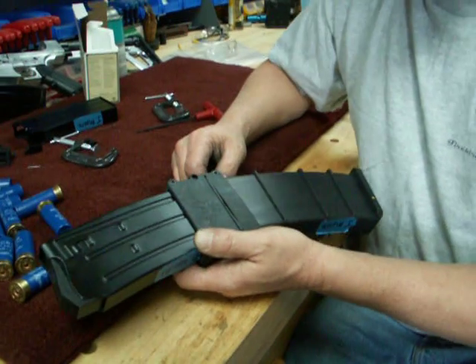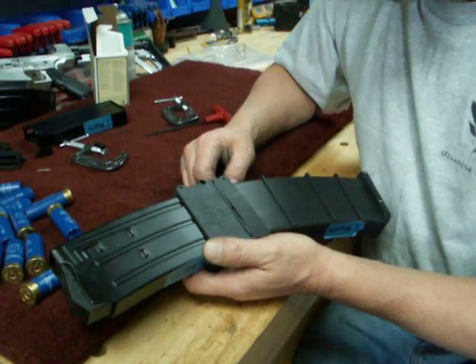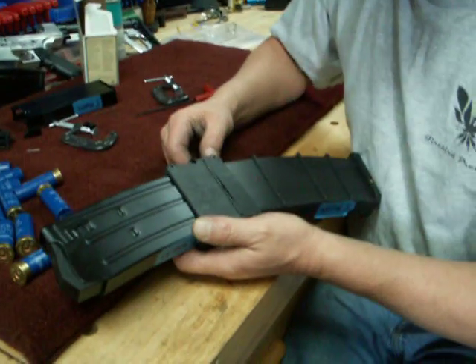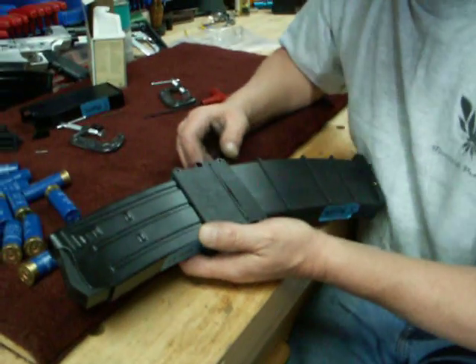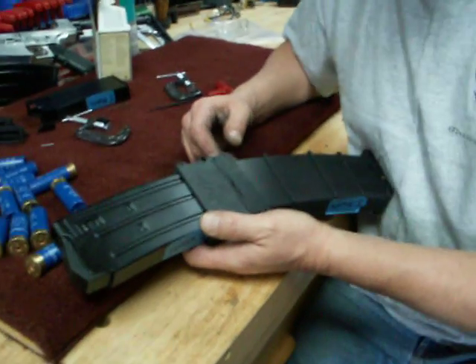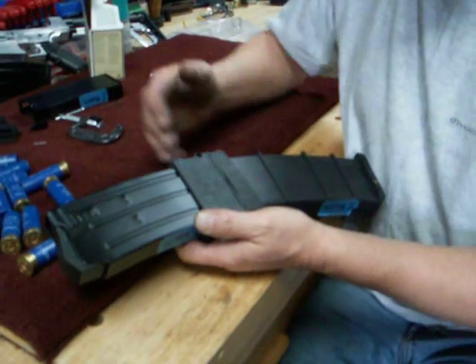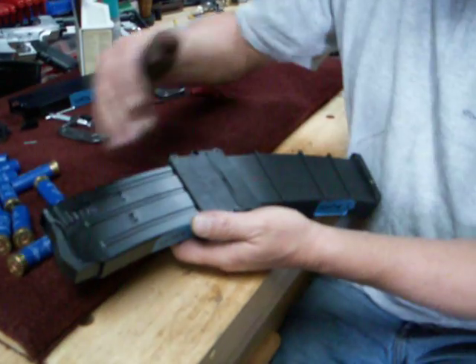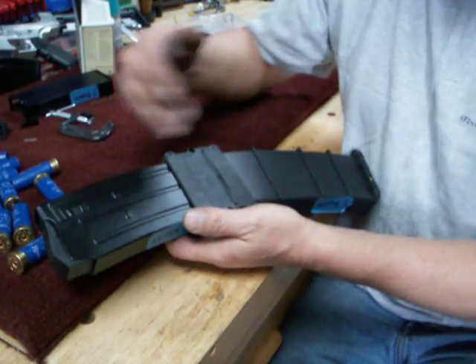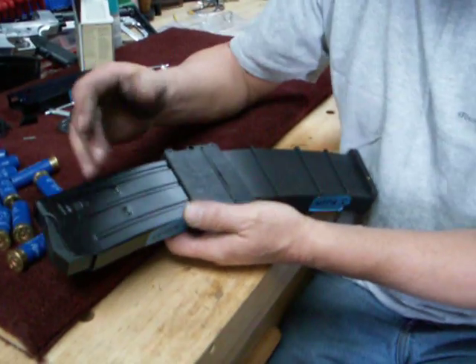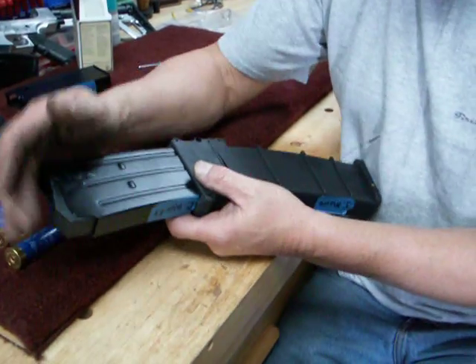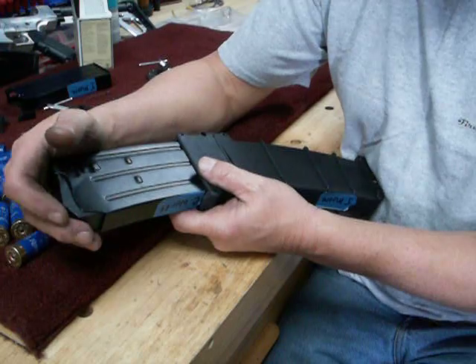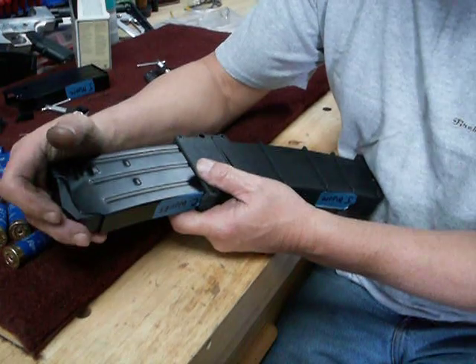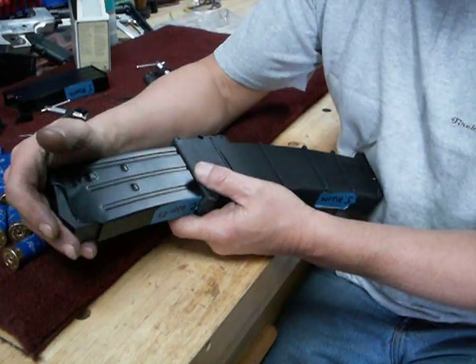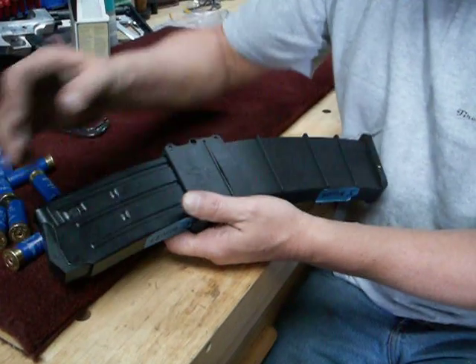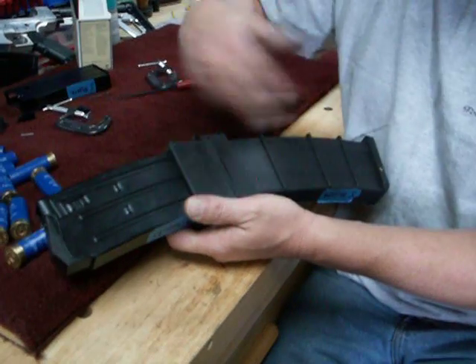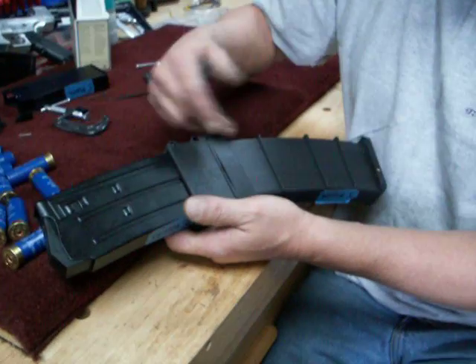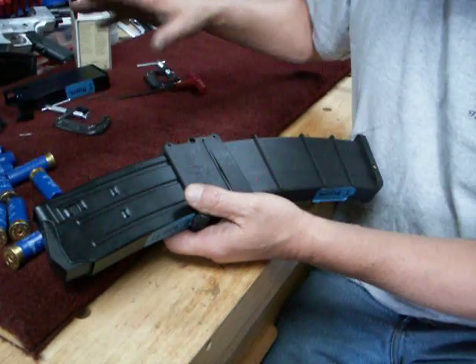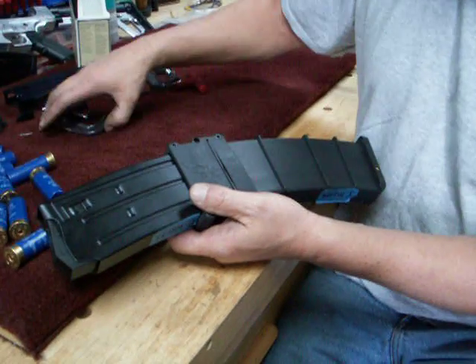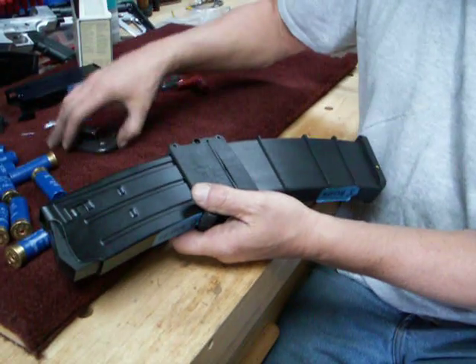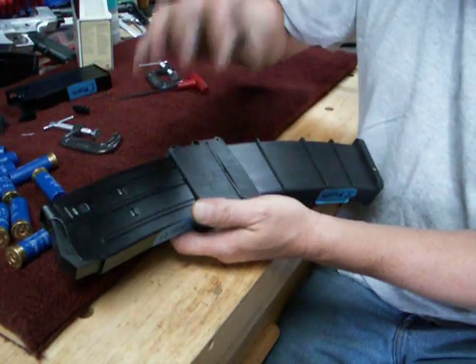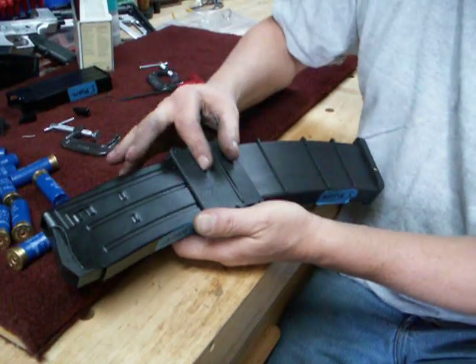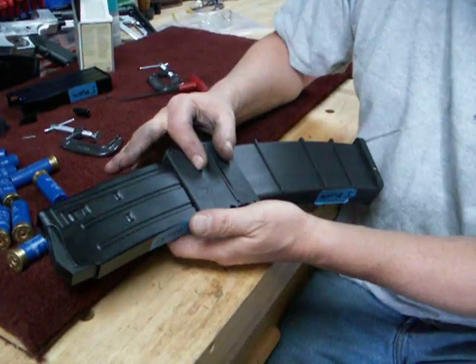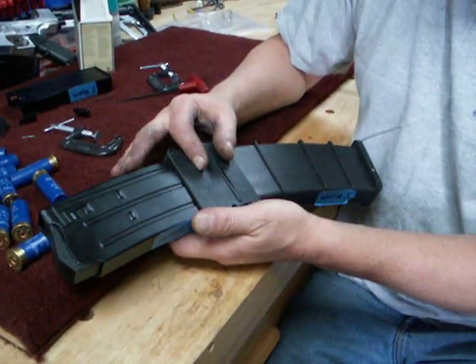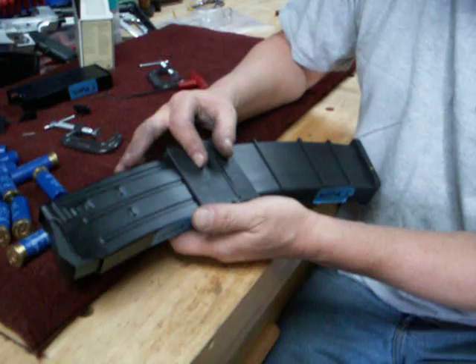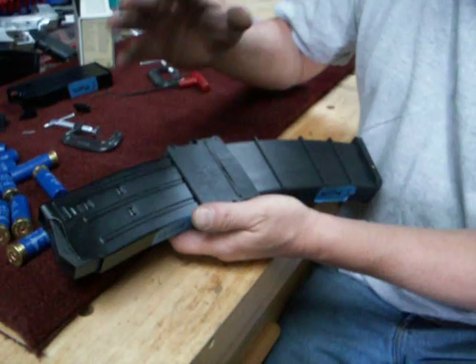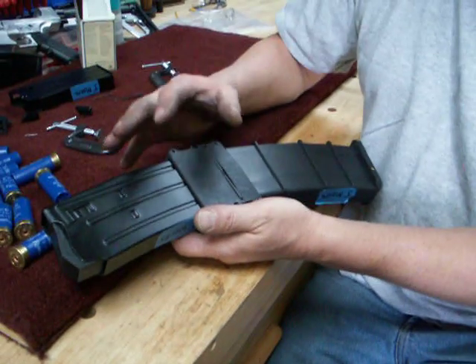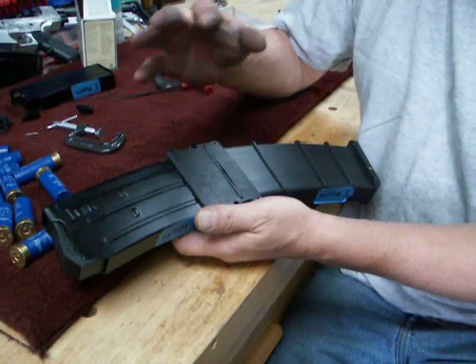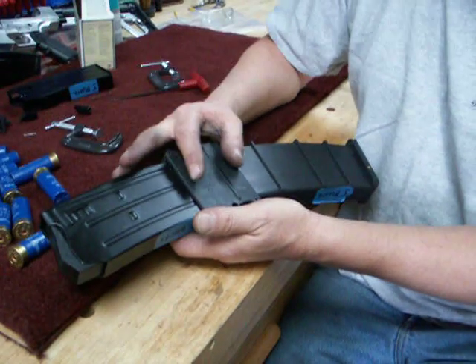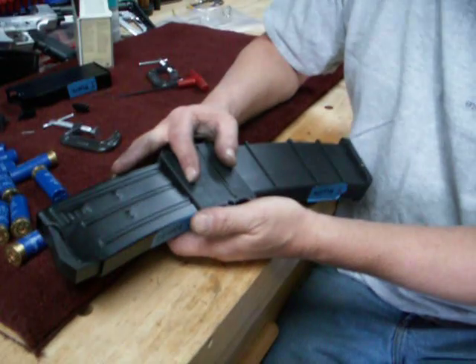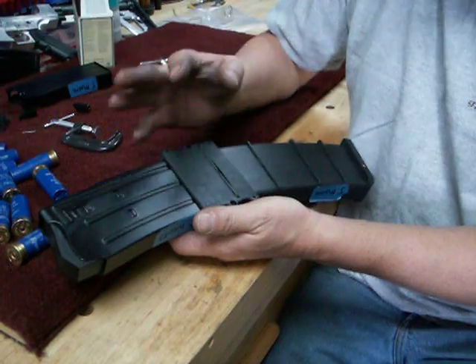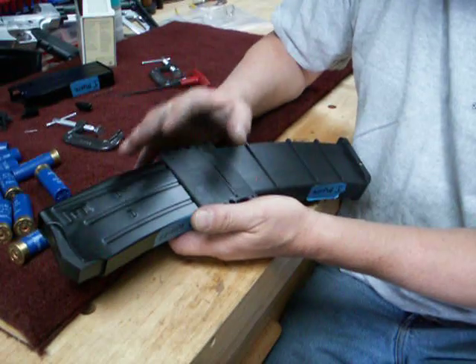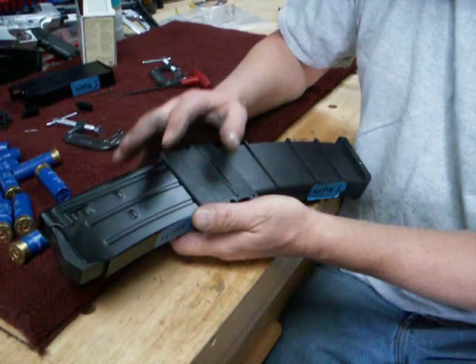After testing the transition of this follower with the cuts we made on it several times, using our clamps to see into the magazine, I decided I would go ahead and assemble the magazine and test it.